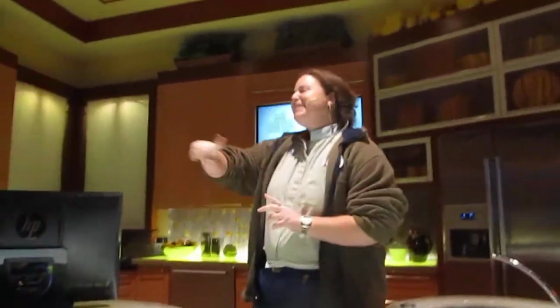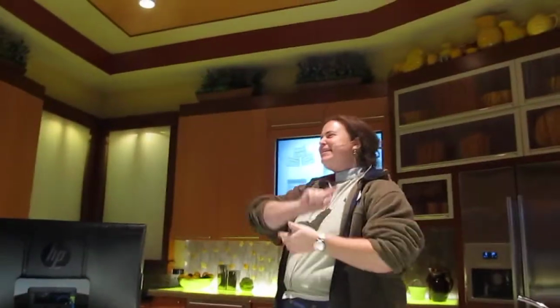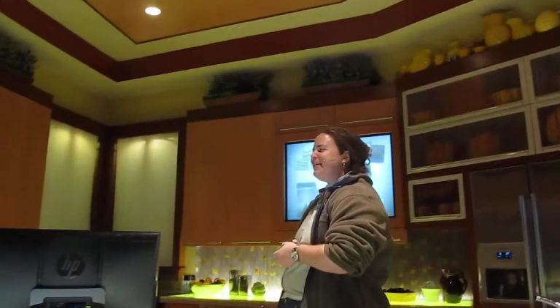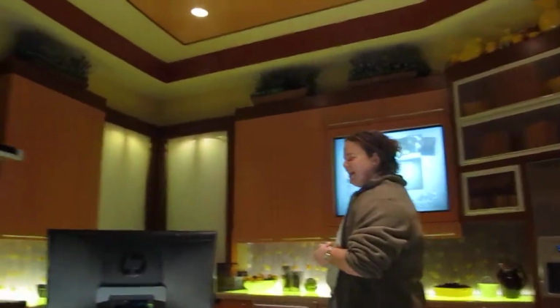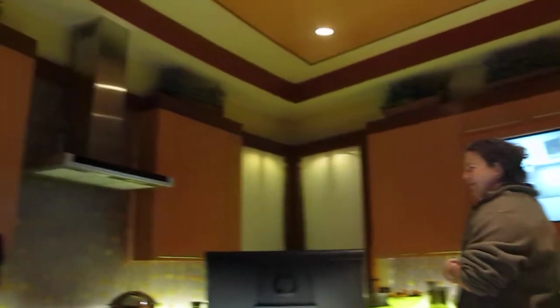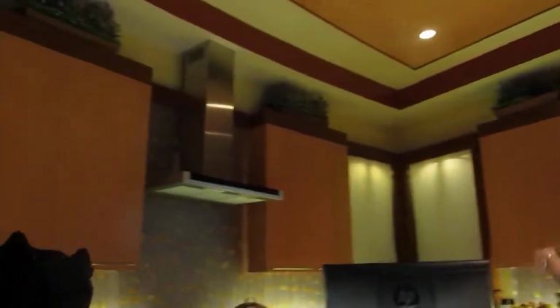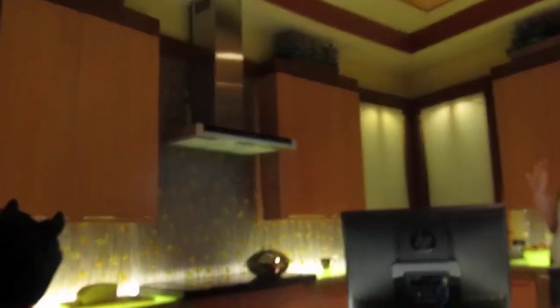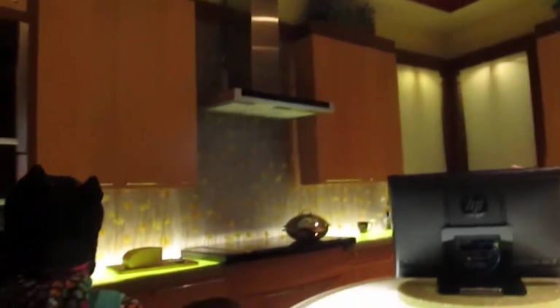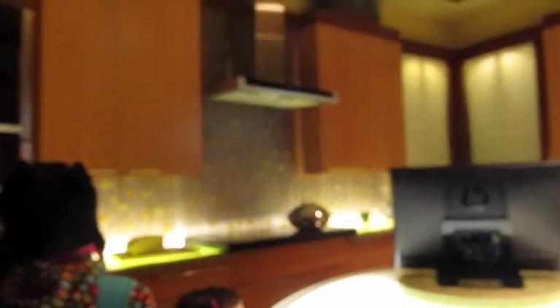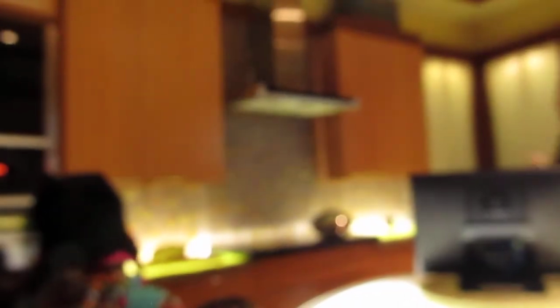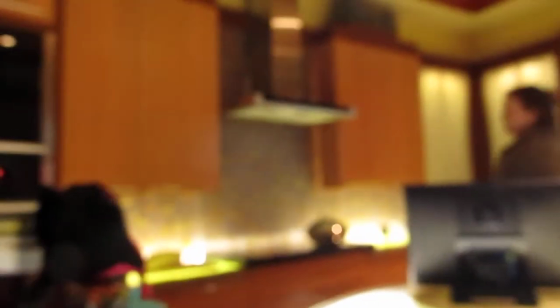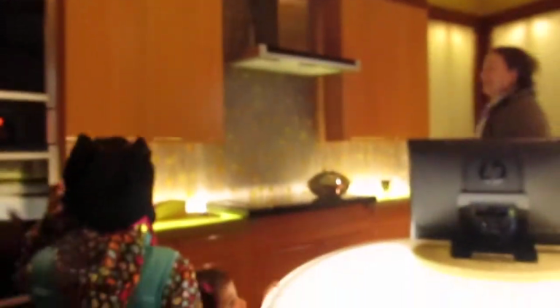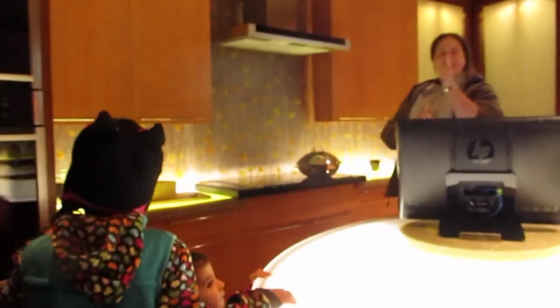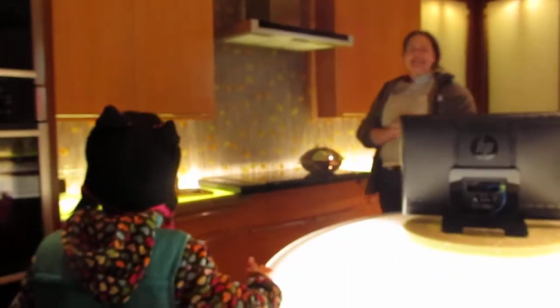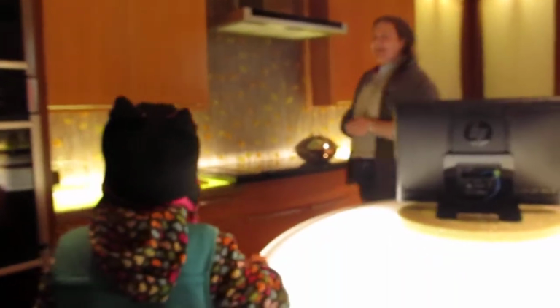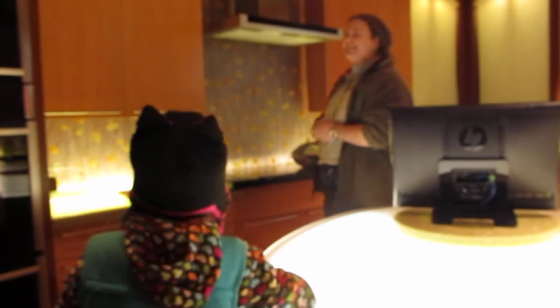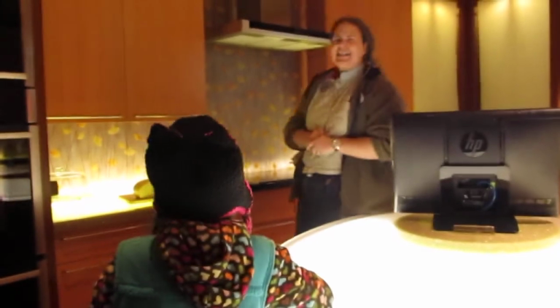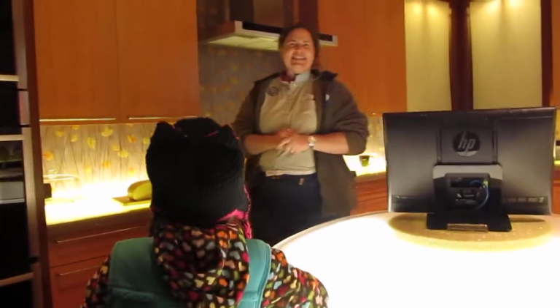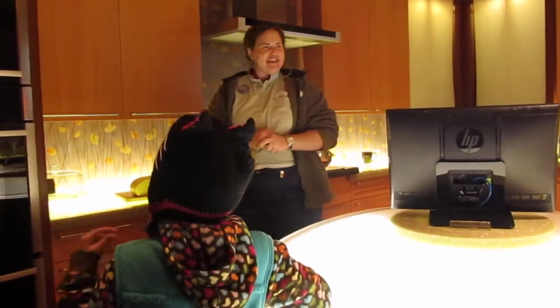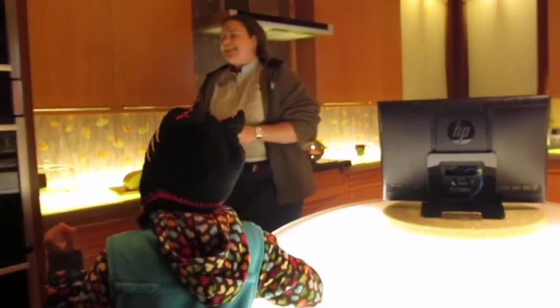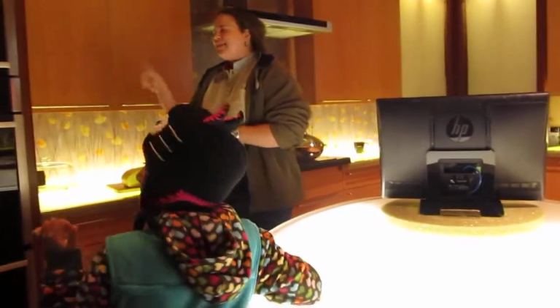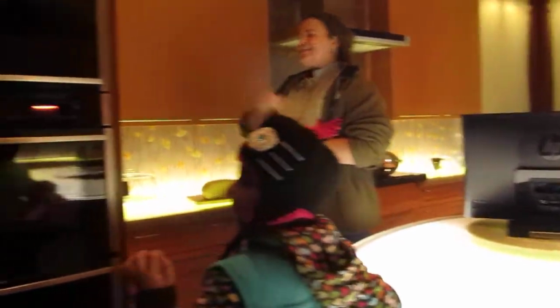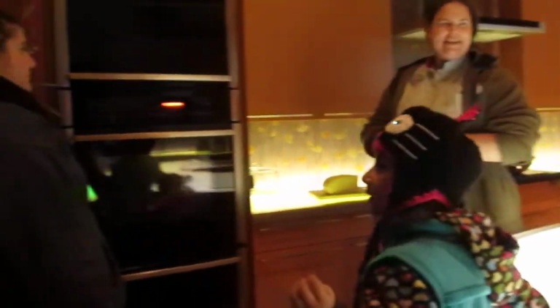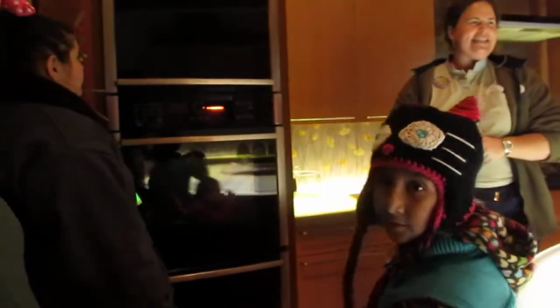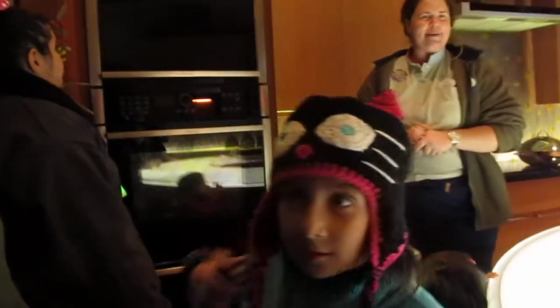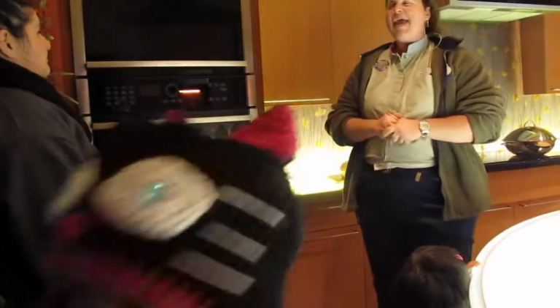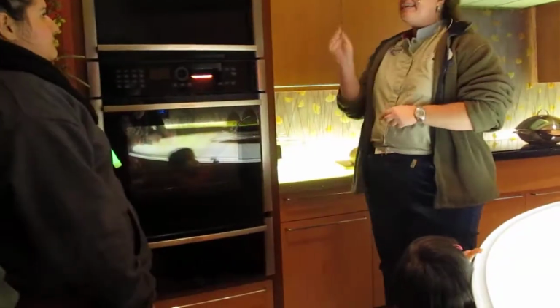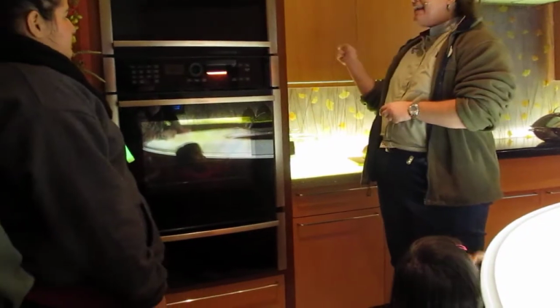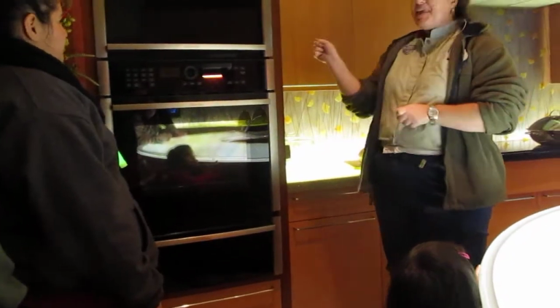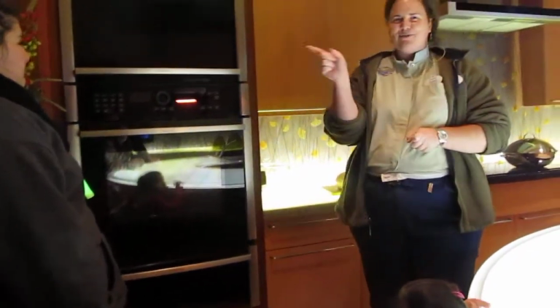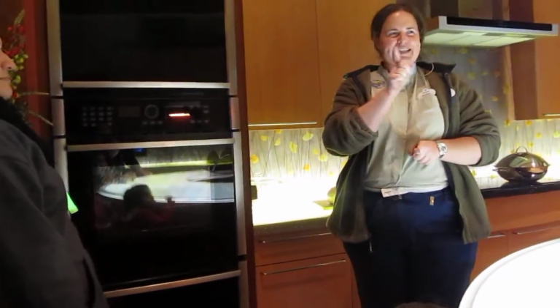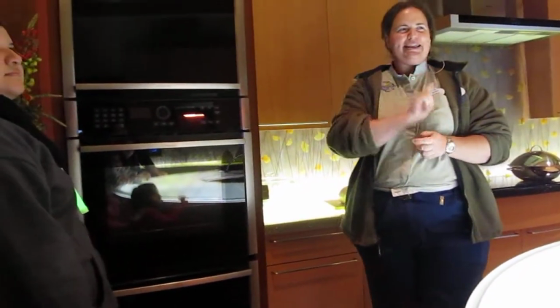We're going to start over here in the corner. You guys know that it's an oven — that's not a surprise. The surprise is that it's an intelligent oven. The oven is networked into the dream home and it can communicate directly with you.